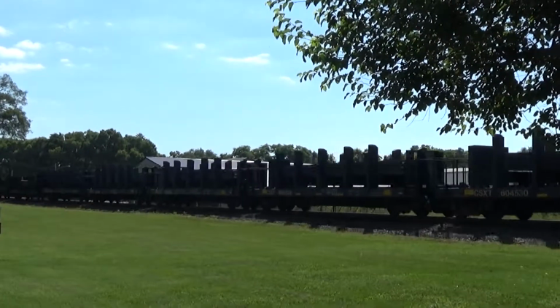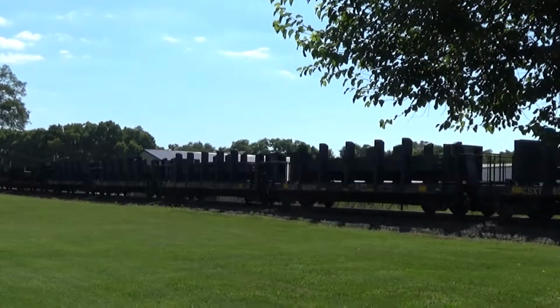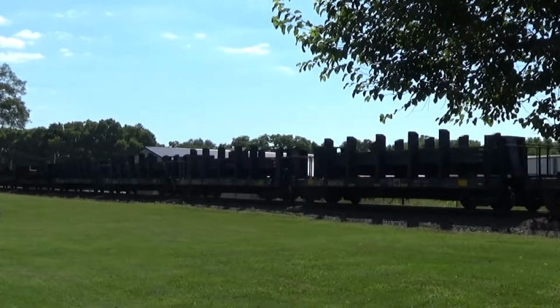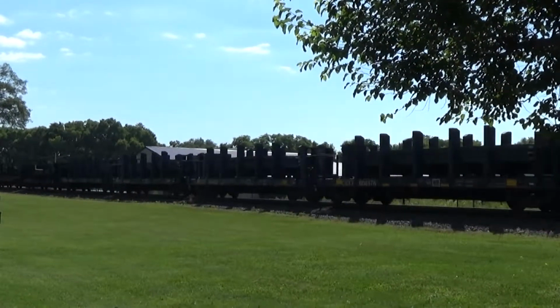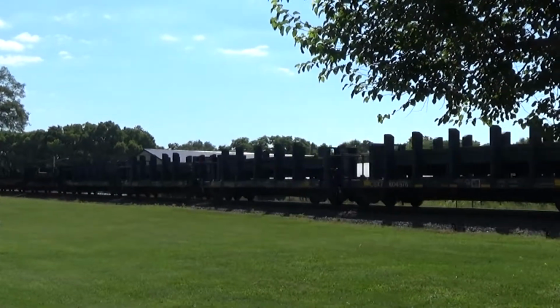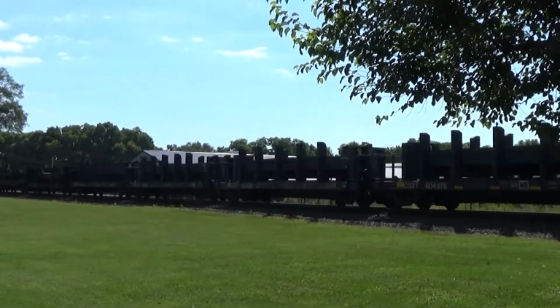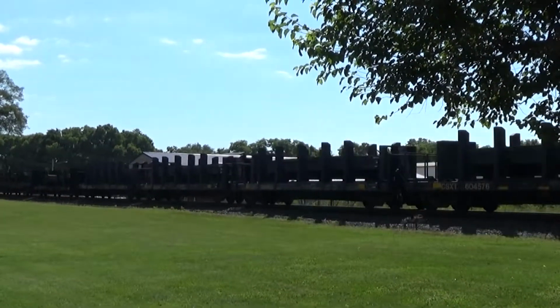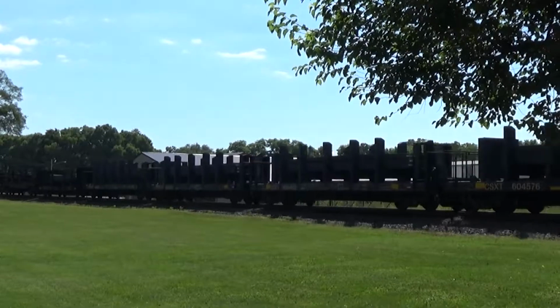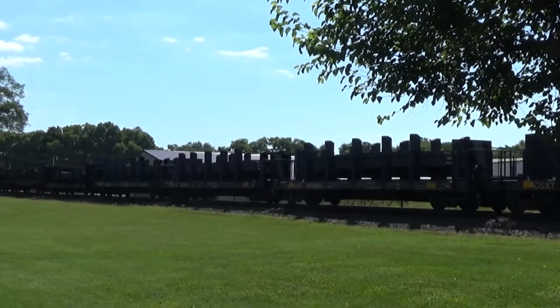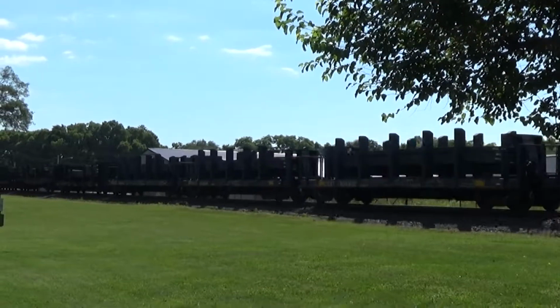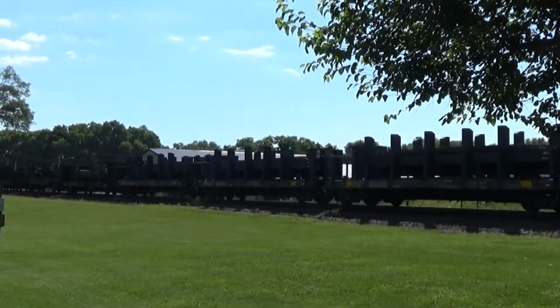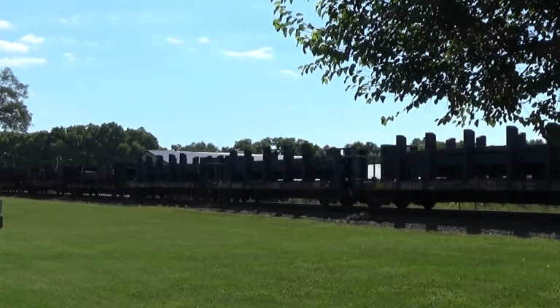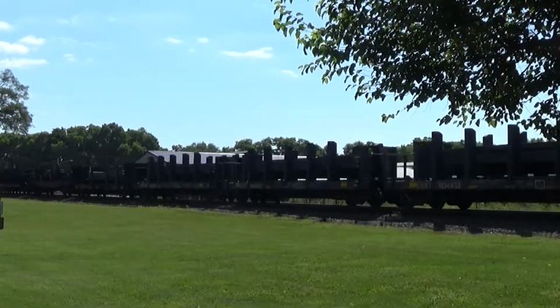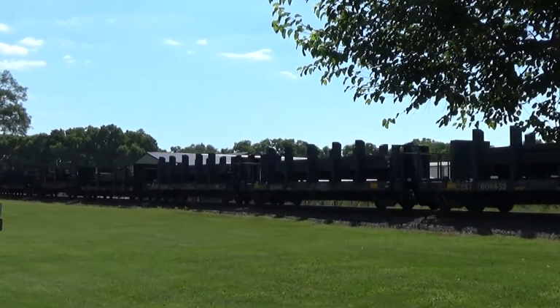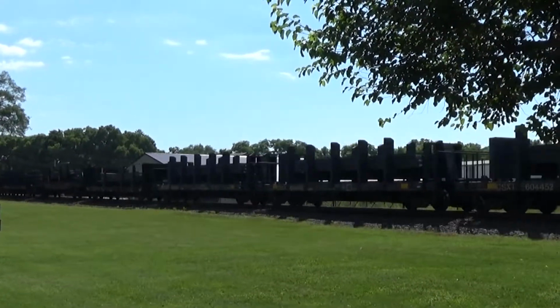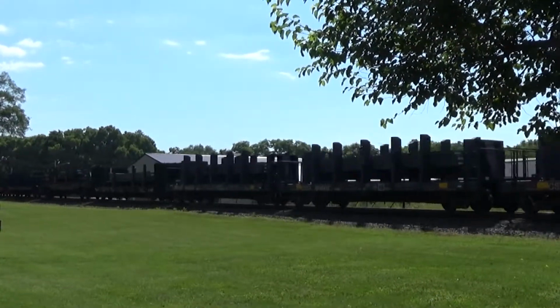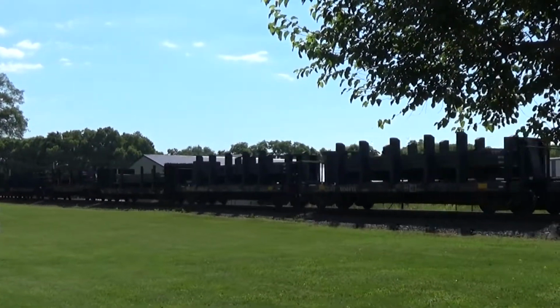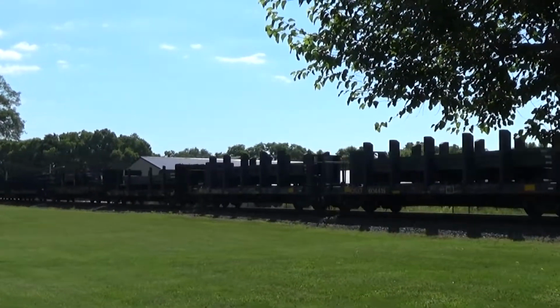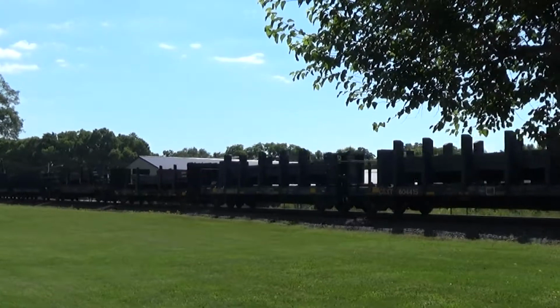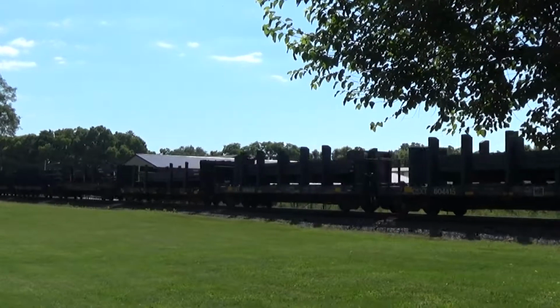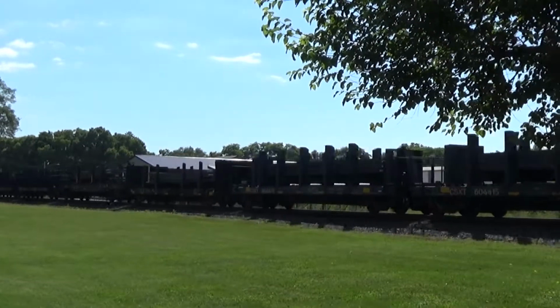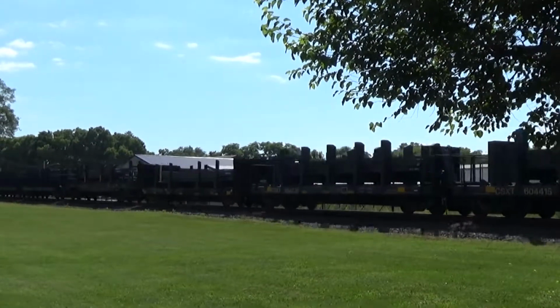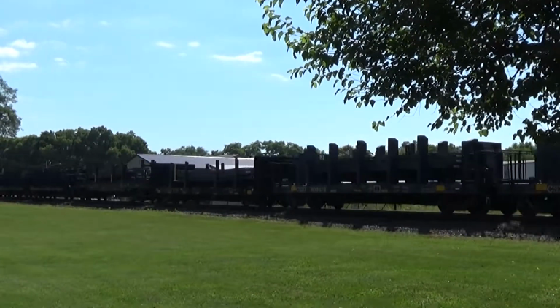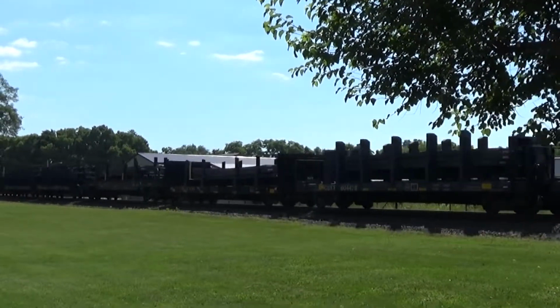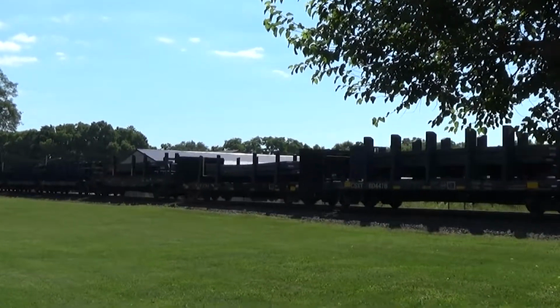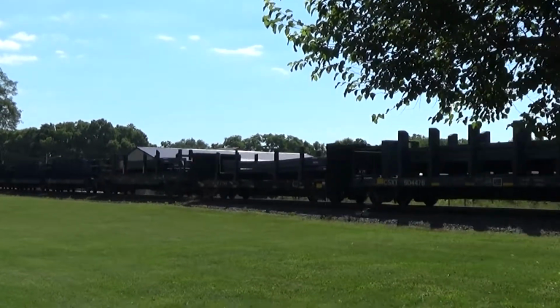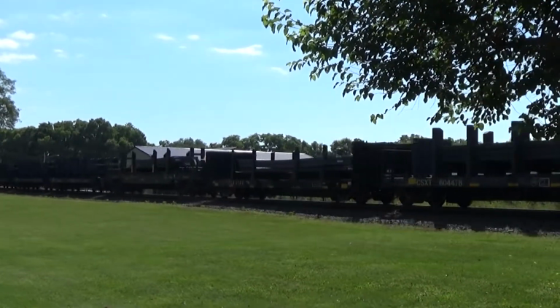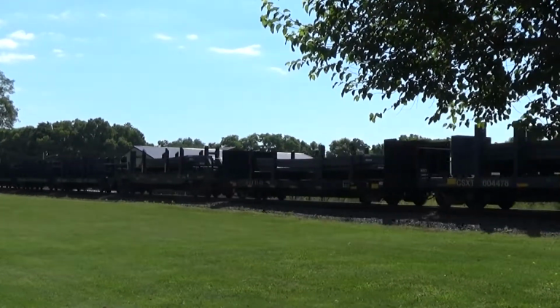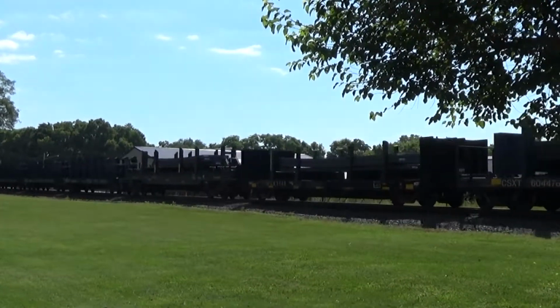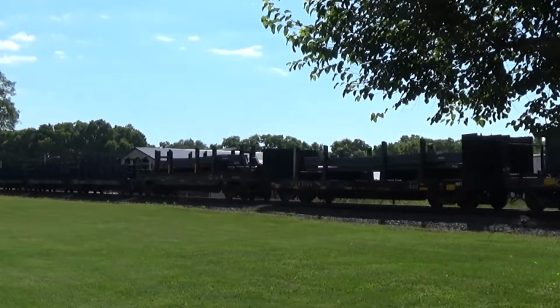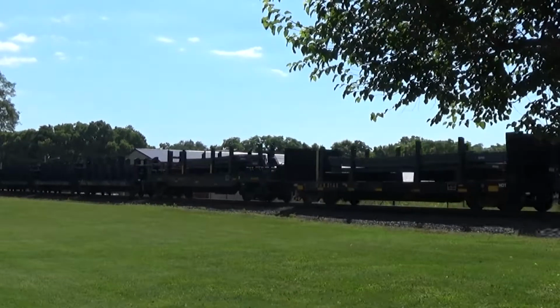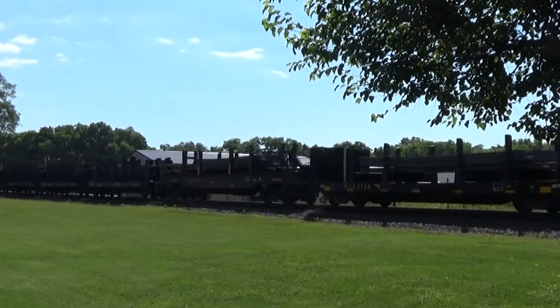This one almost snuck up on me. He's going pretty slow — I think he's going into the siding down there. I just gave a shout out down there to the work crew that's just south of me.